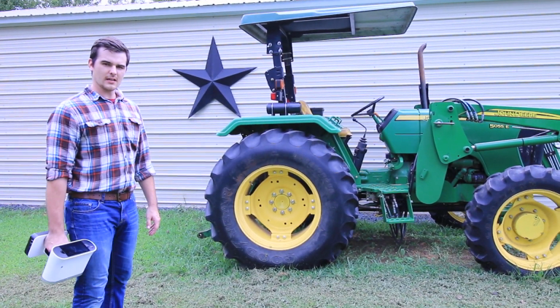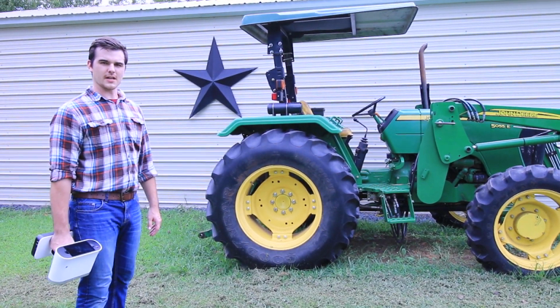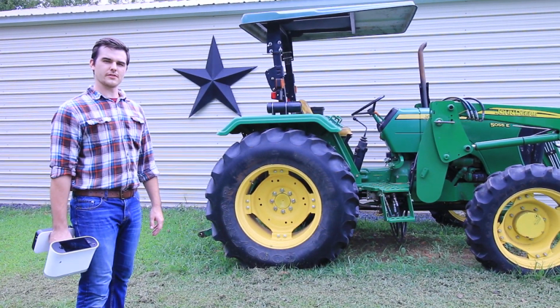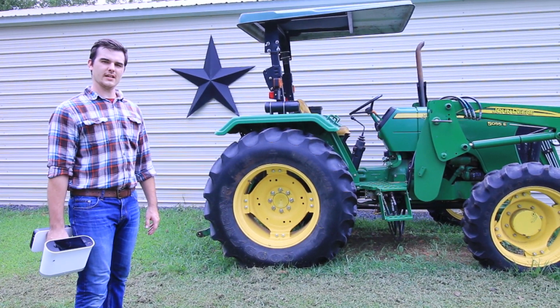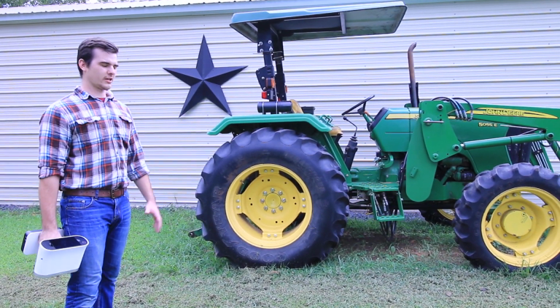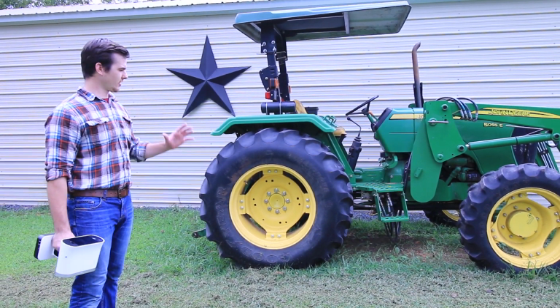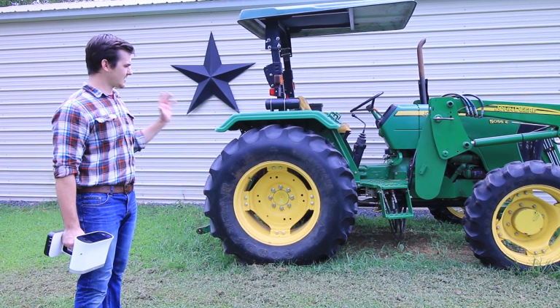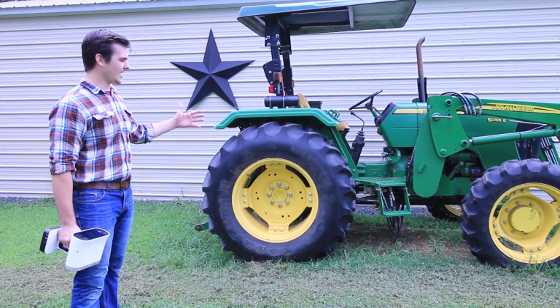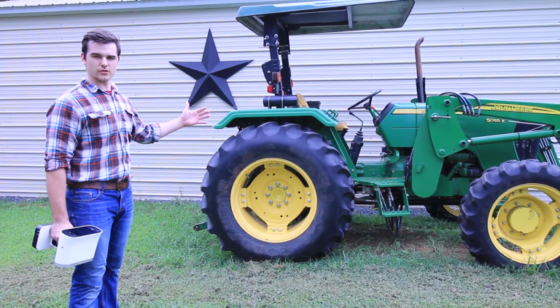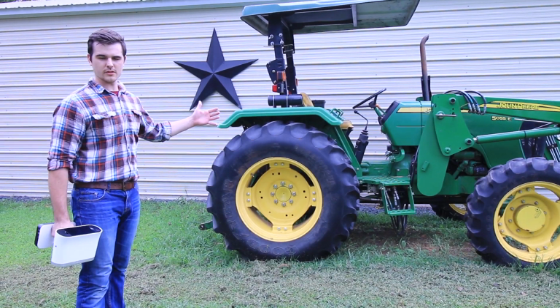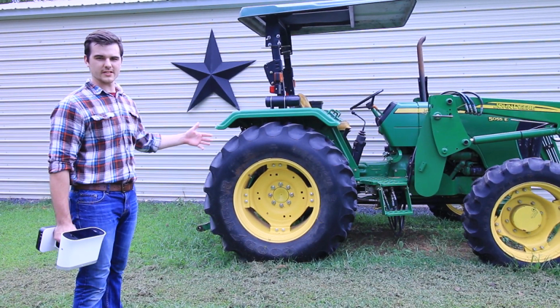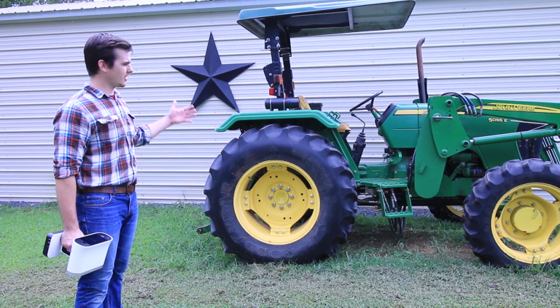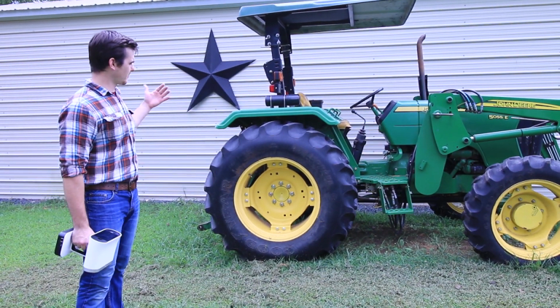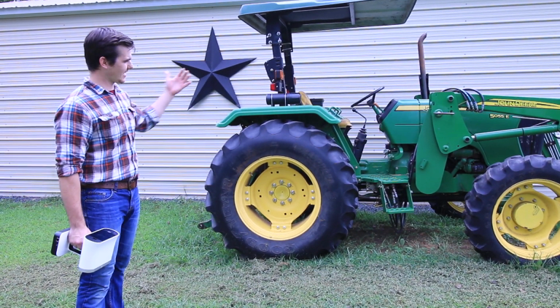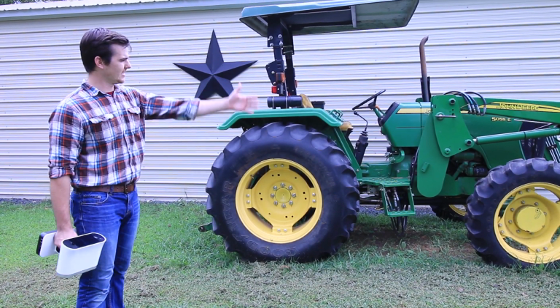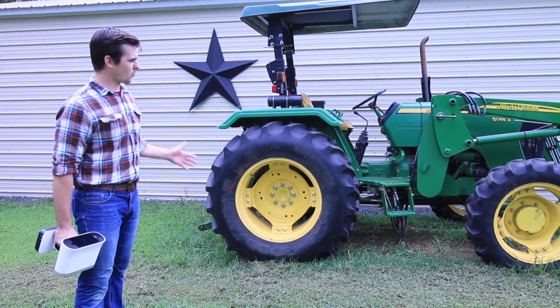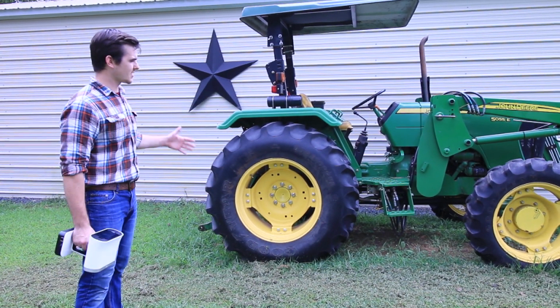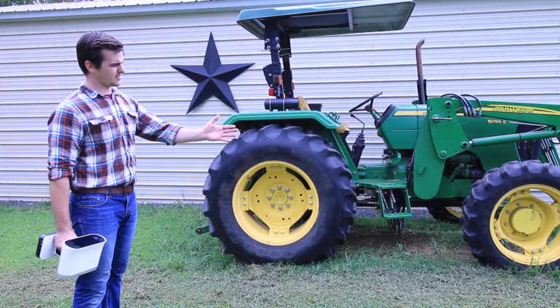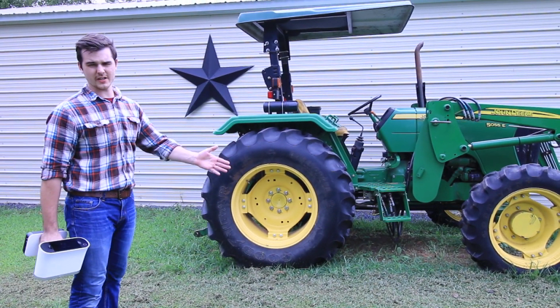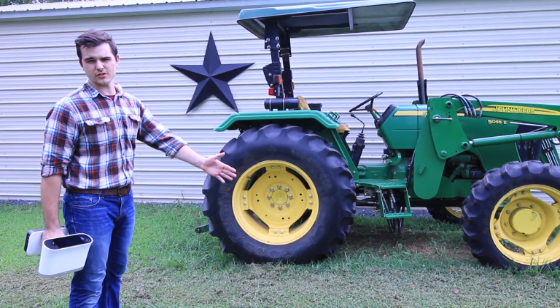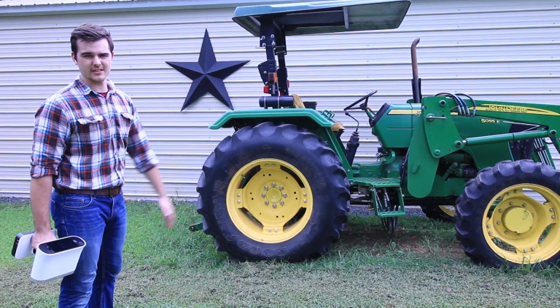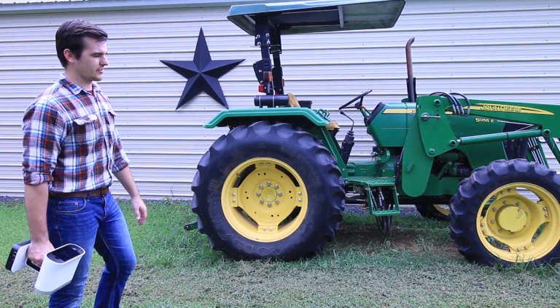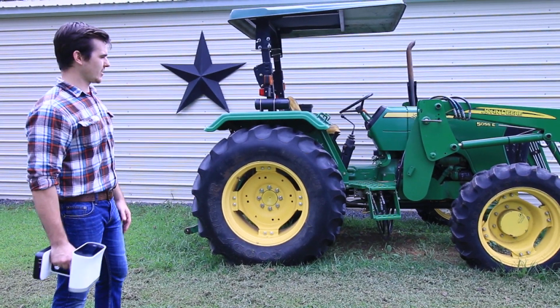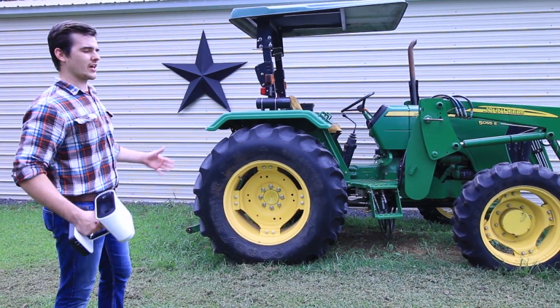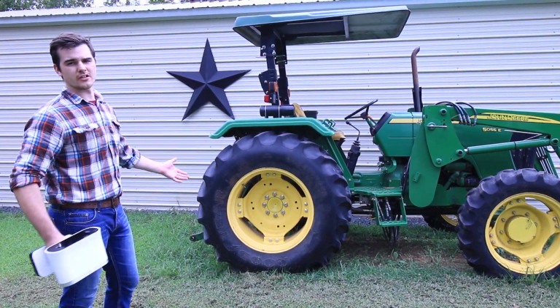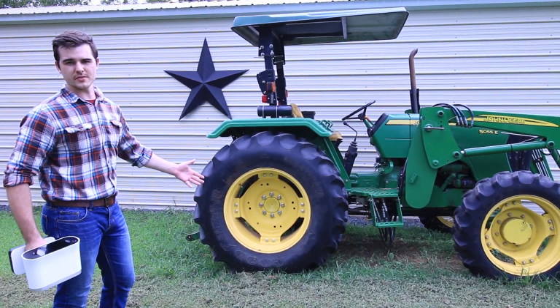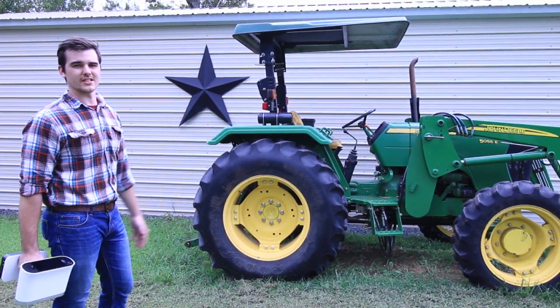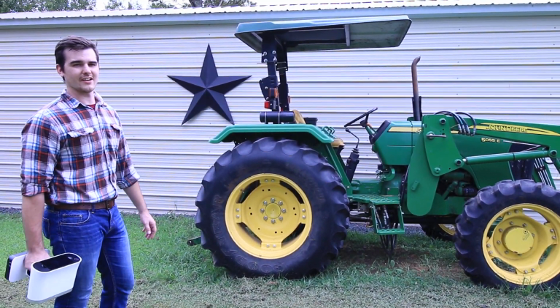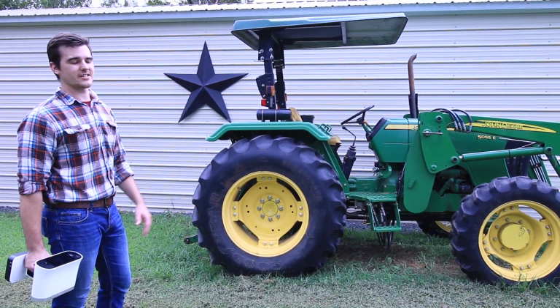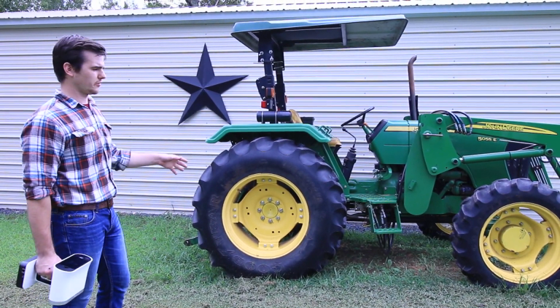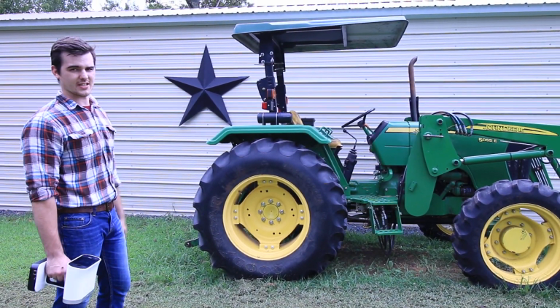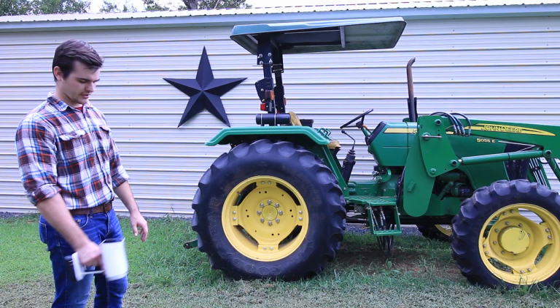Hi, I'm Tom with GoMeasure3D. We're going to take a look at scanning outdoors with the Artec Leo. I'm going to scan one side and some of the bucket of this tractor, just to give you an idea of how large of an object you can scan and still hold a pretty tight accuracy.